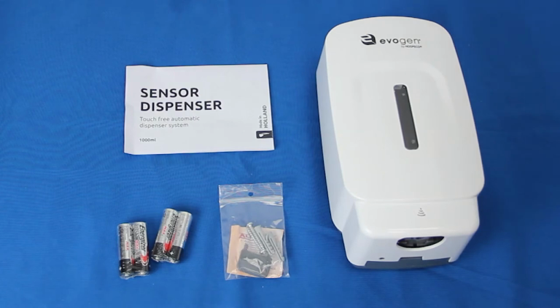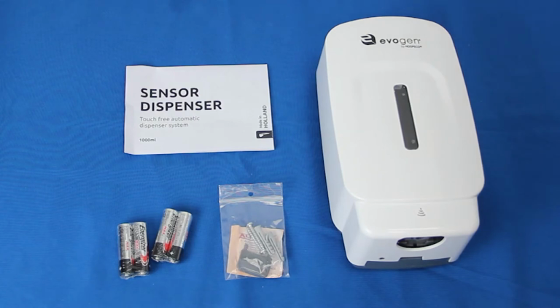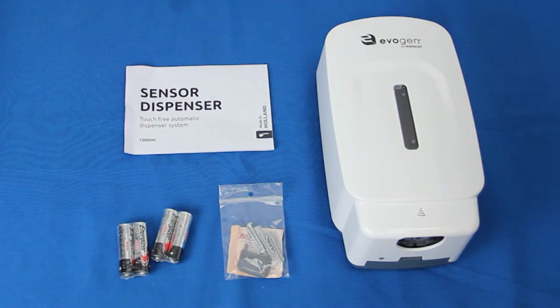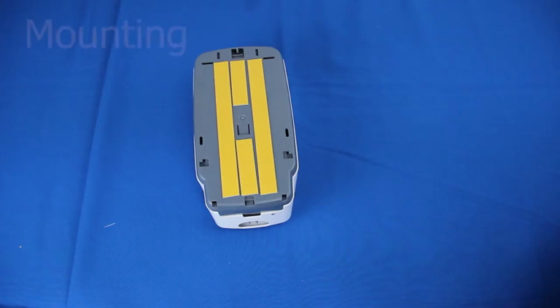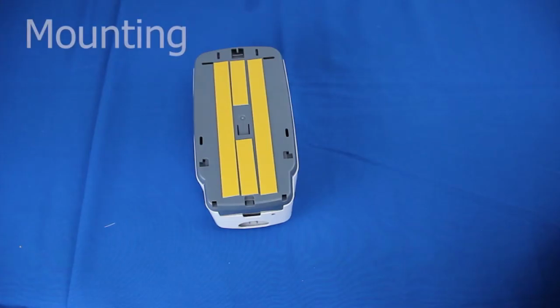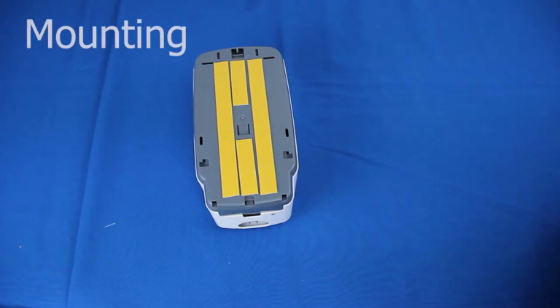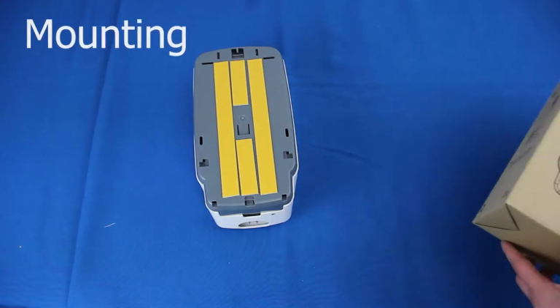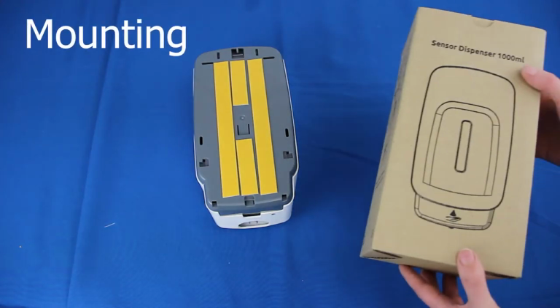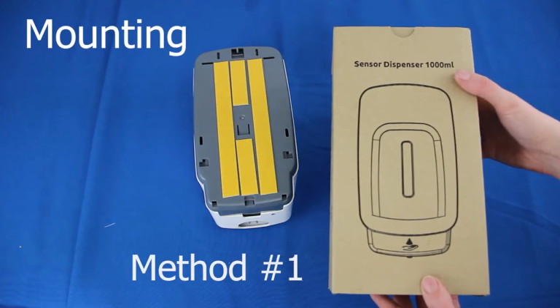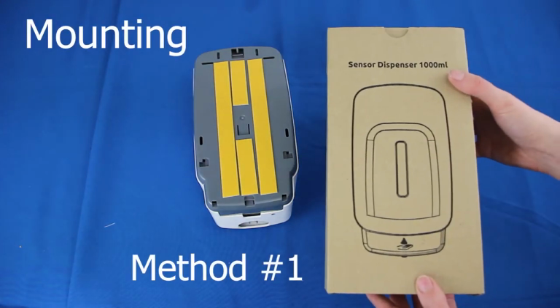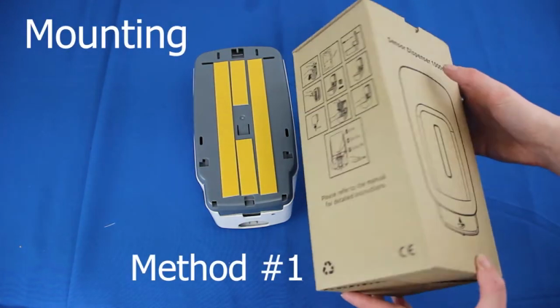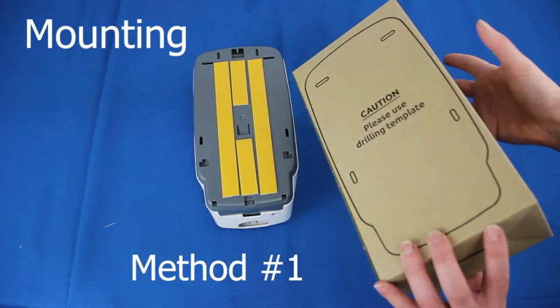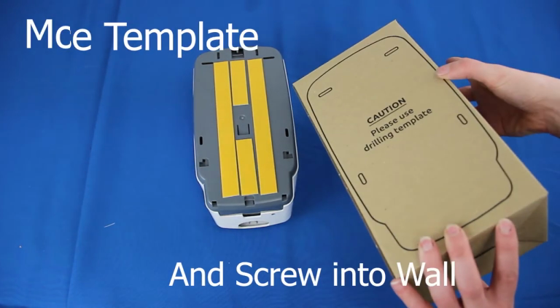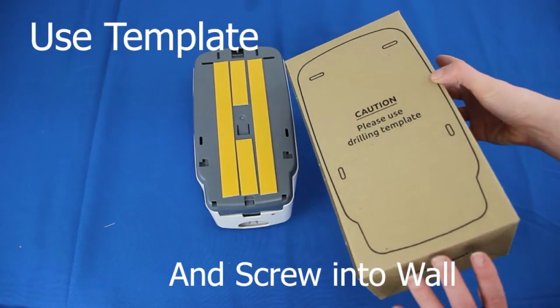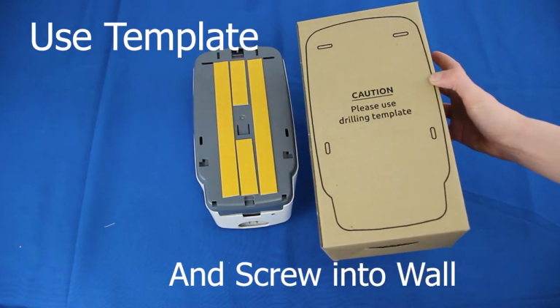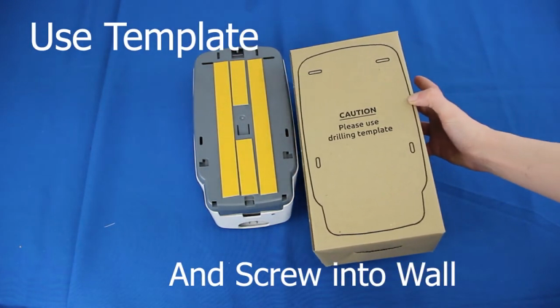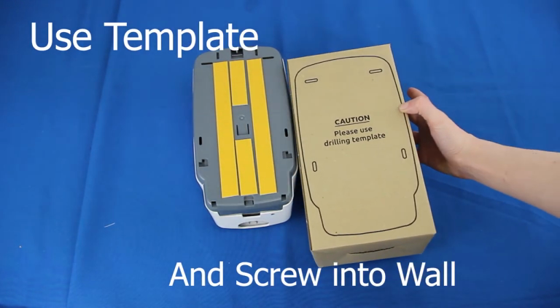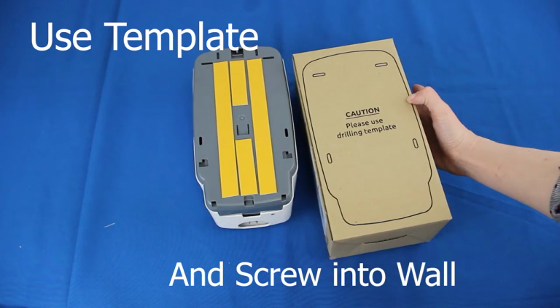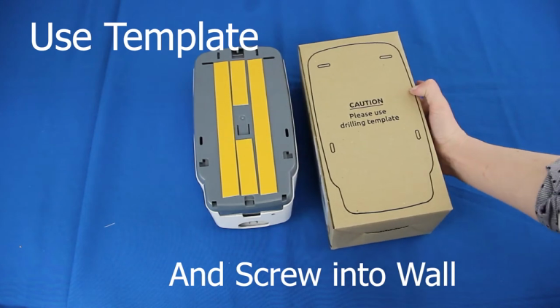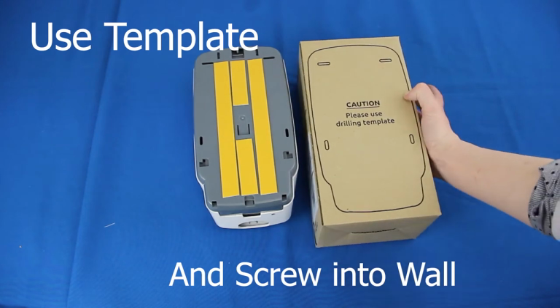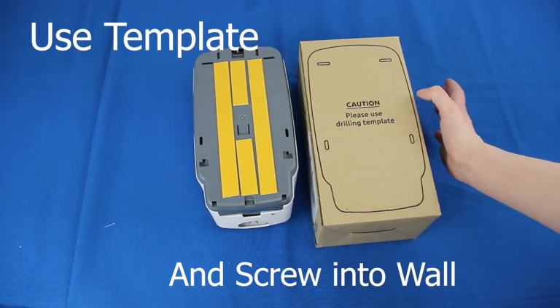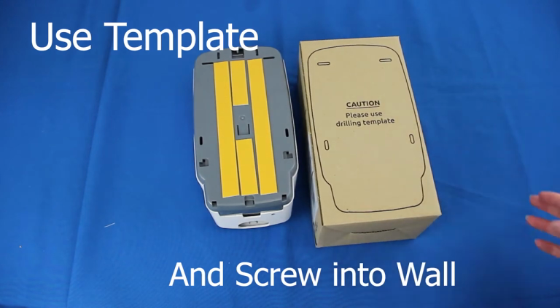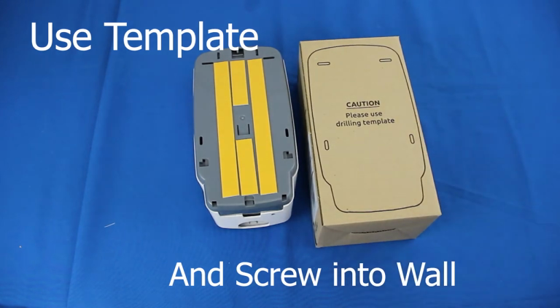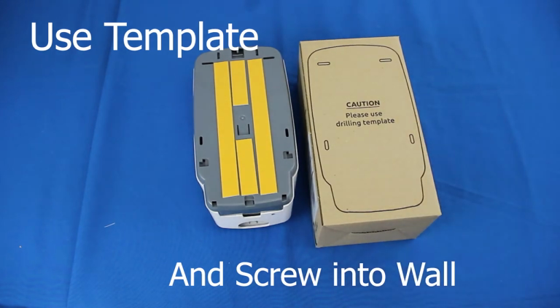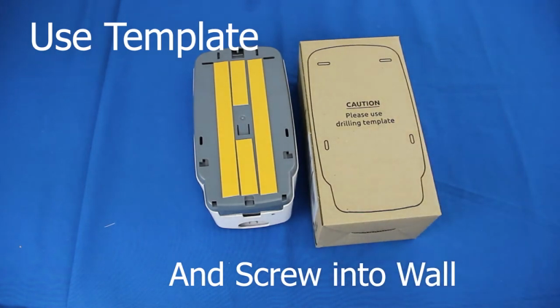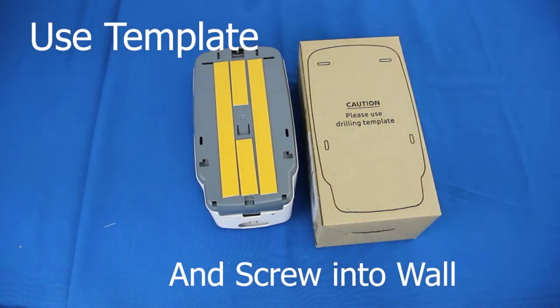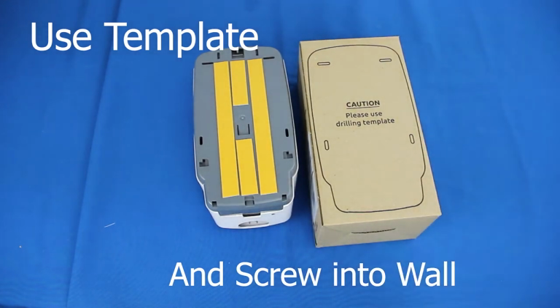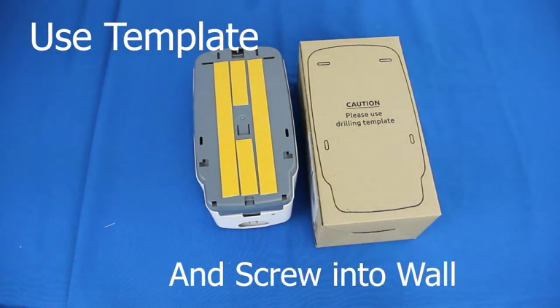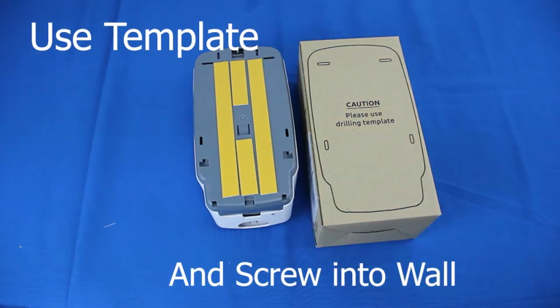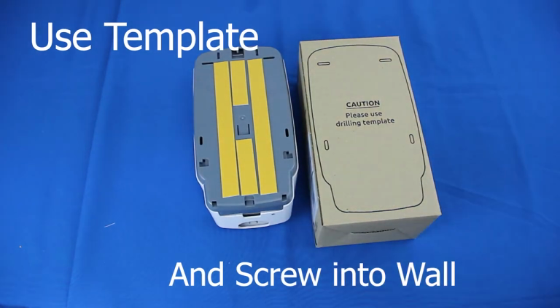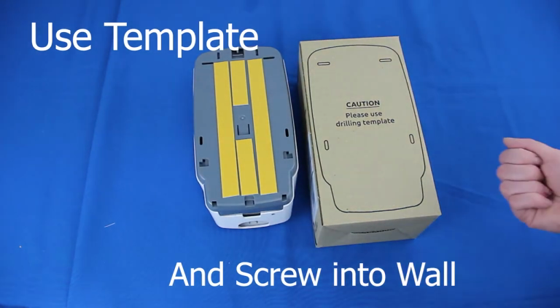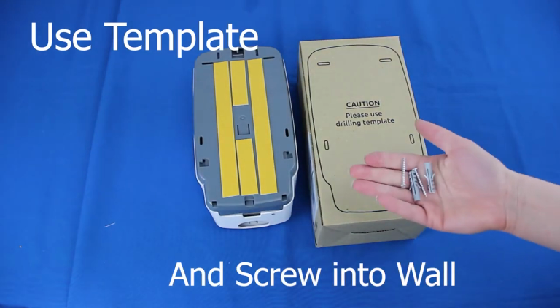The device can be mounted in two ways. Method 1: using the drilling template to pre-drill holes, then tighten to wall with mounting hardware.